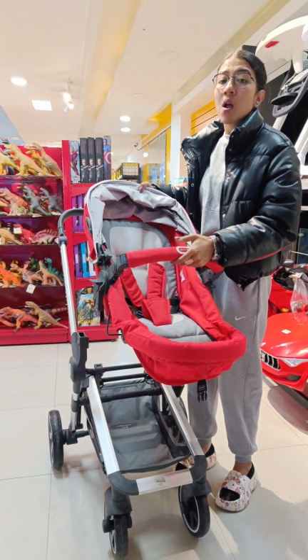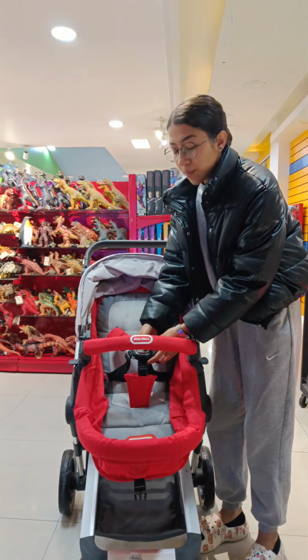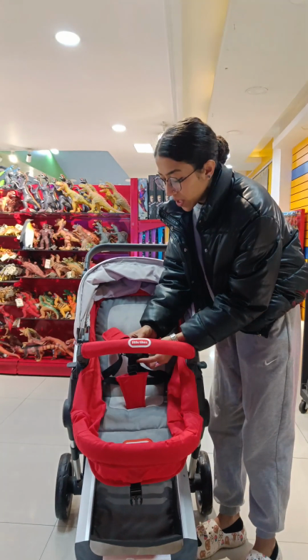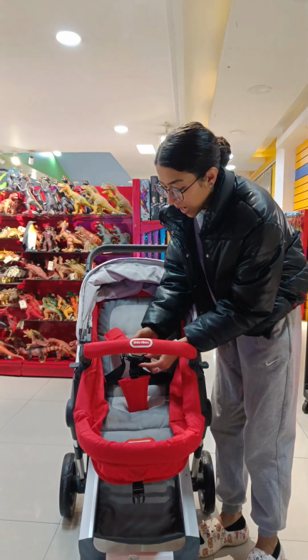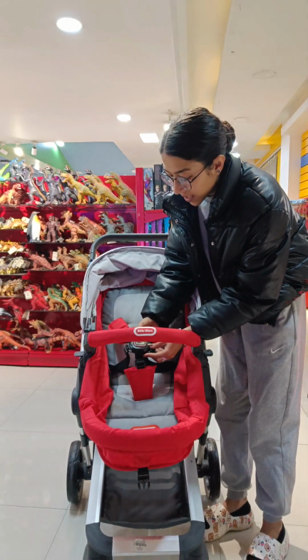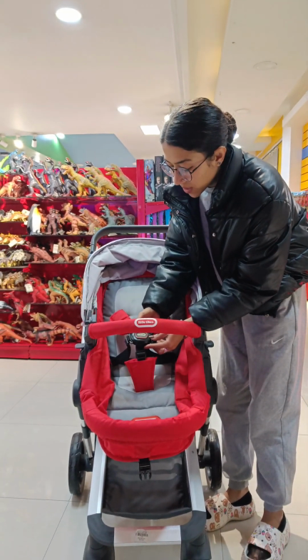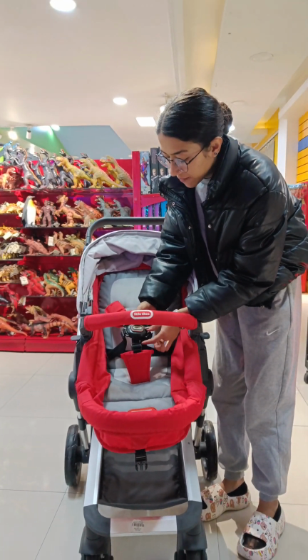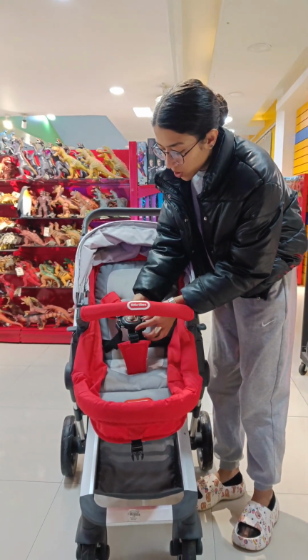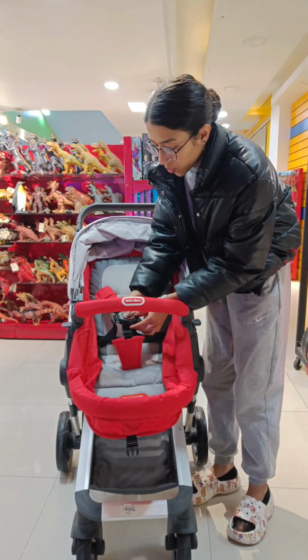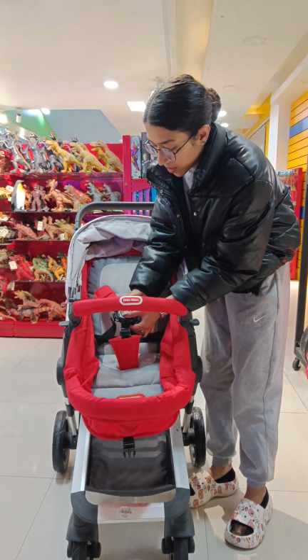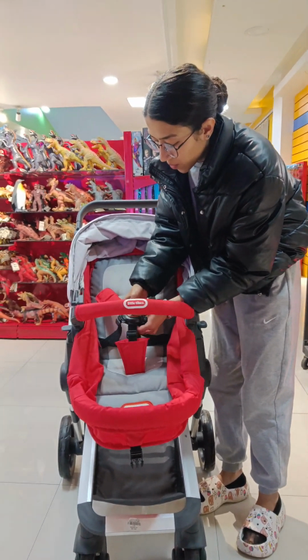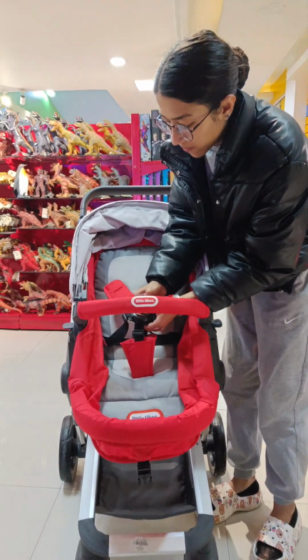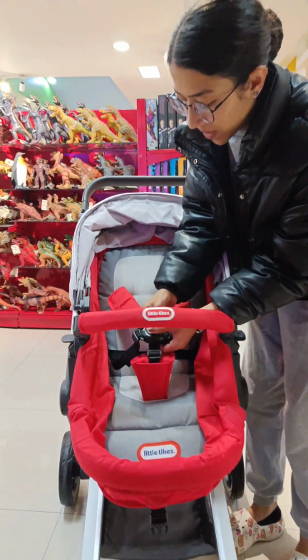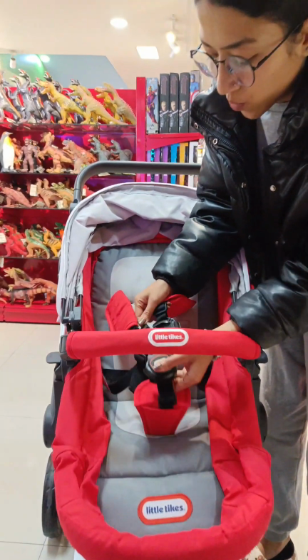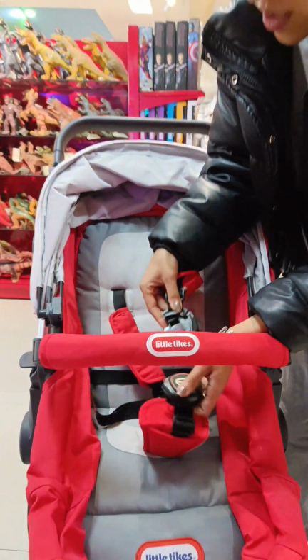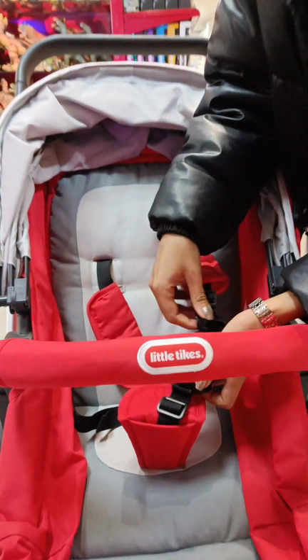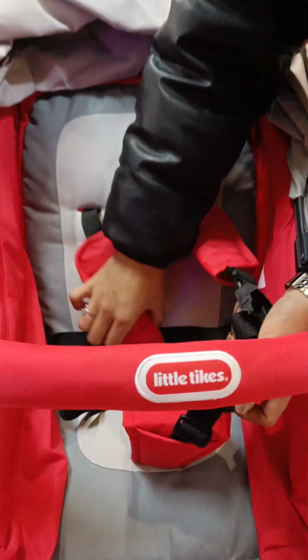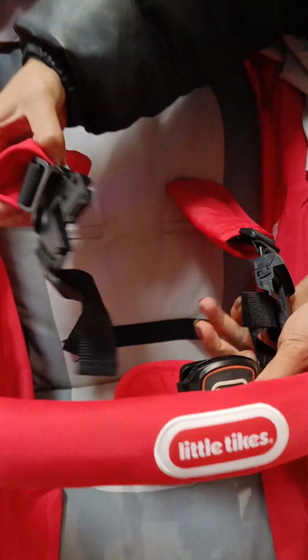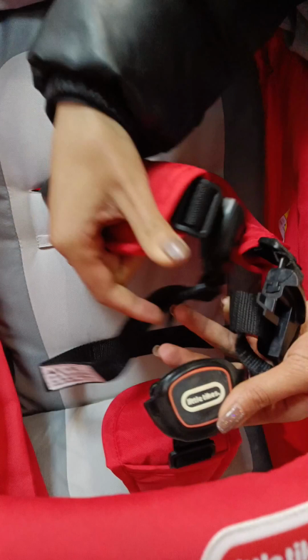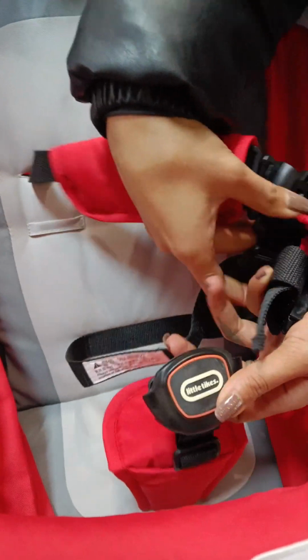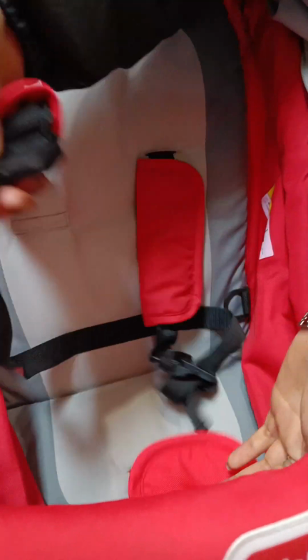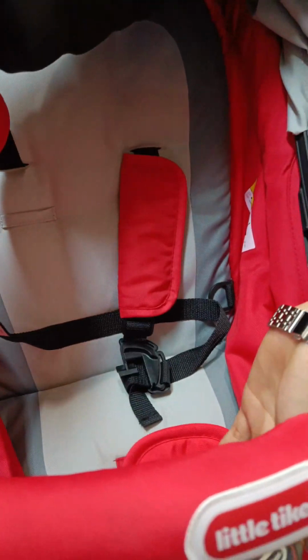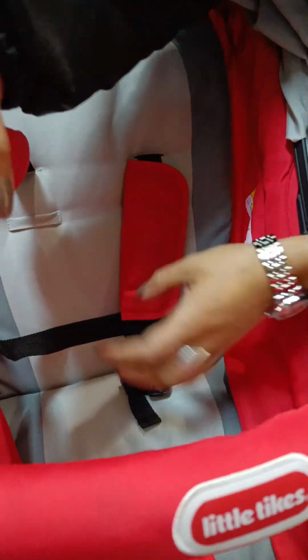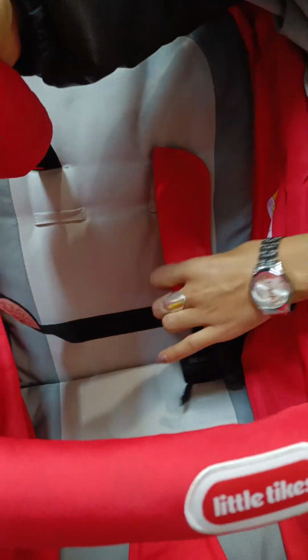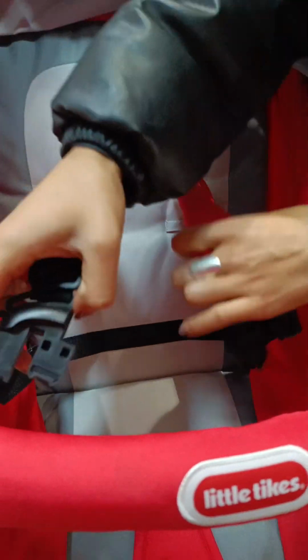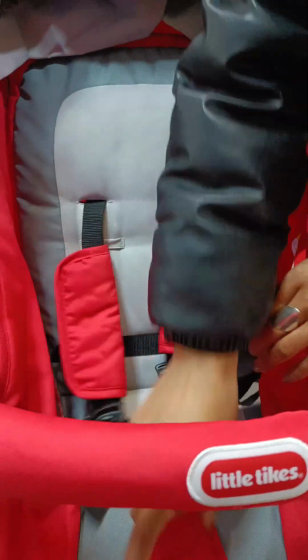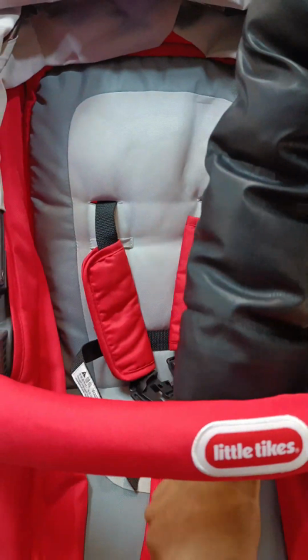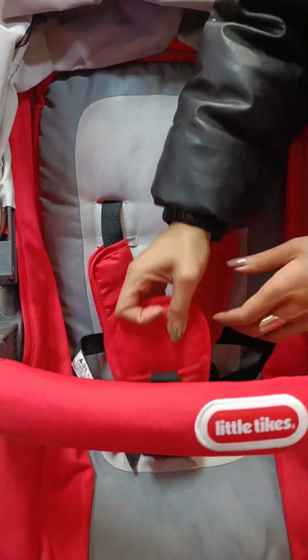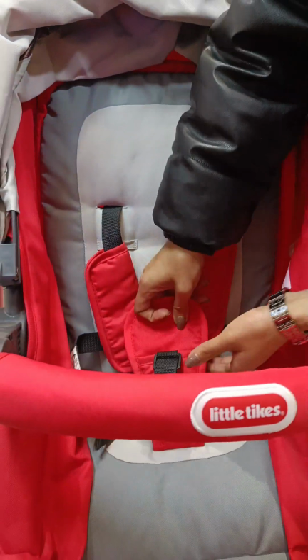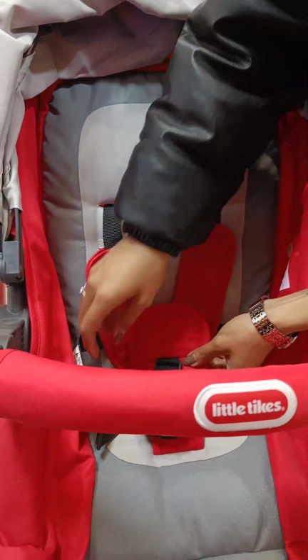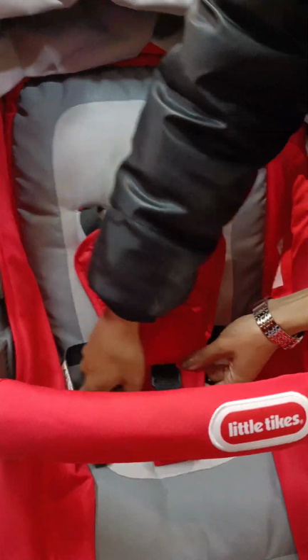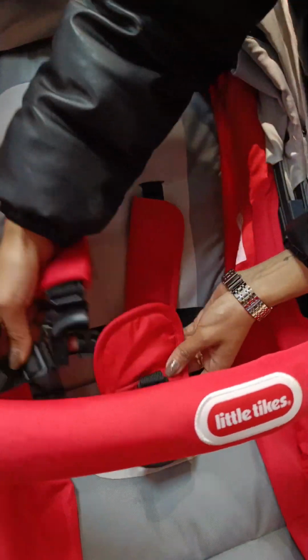If you want to move to the front seat, you can easily move to the front seat. The other thing about the front seat is that you can easily use the armchair, and you do not want to lock it easily.